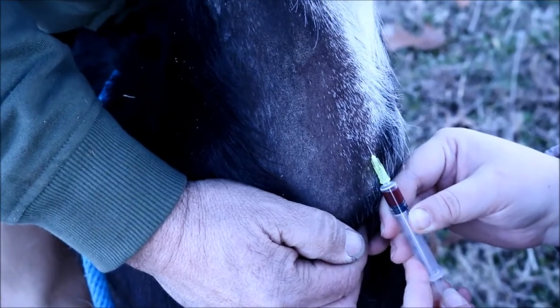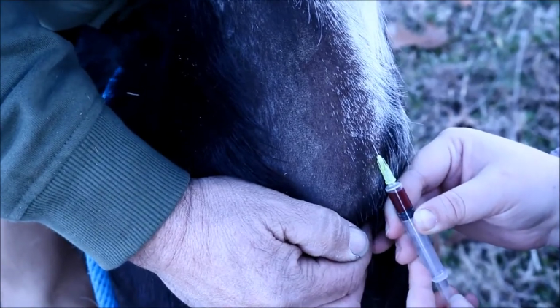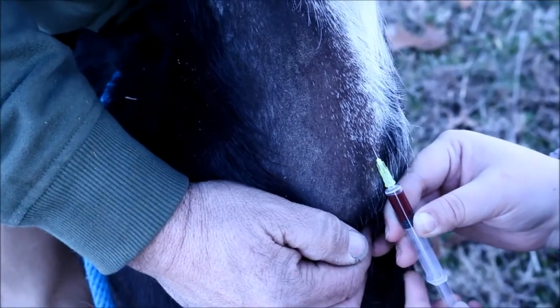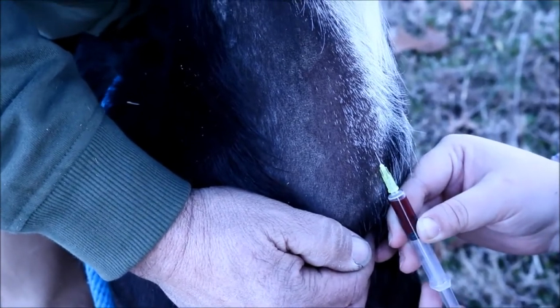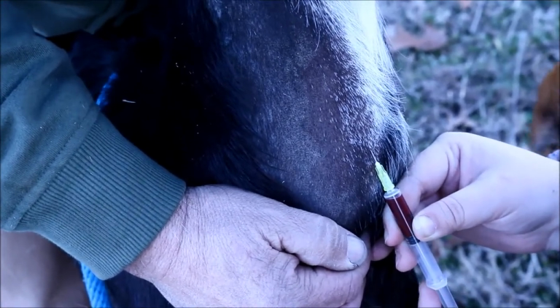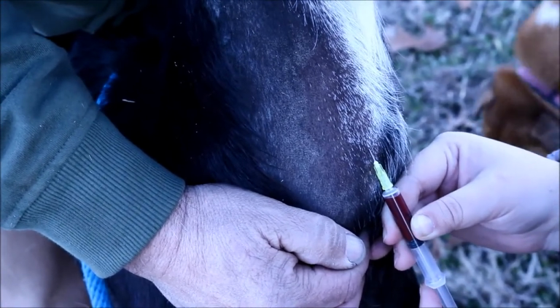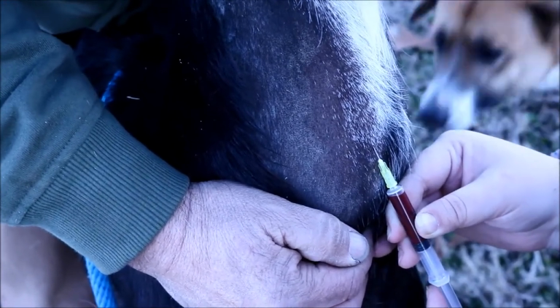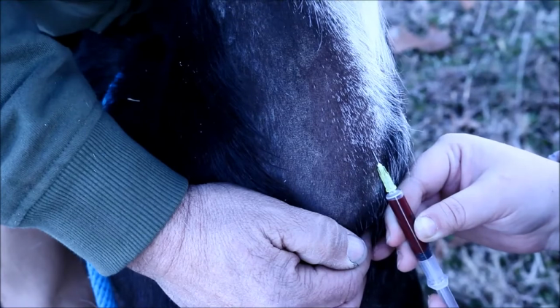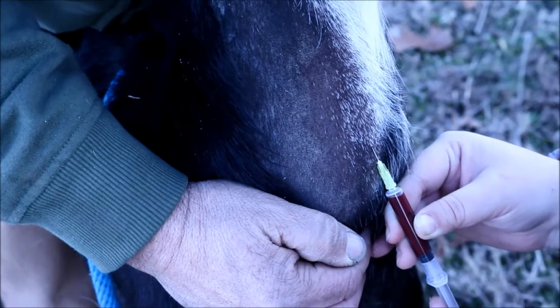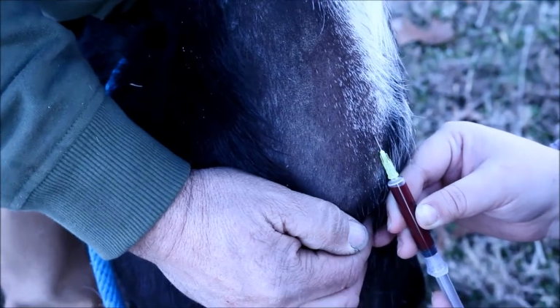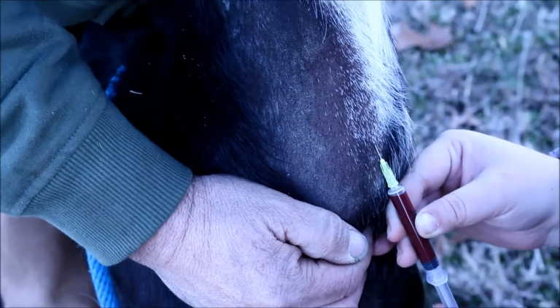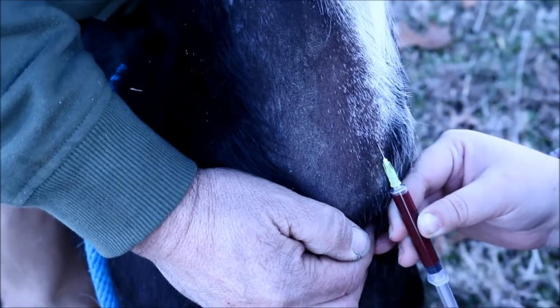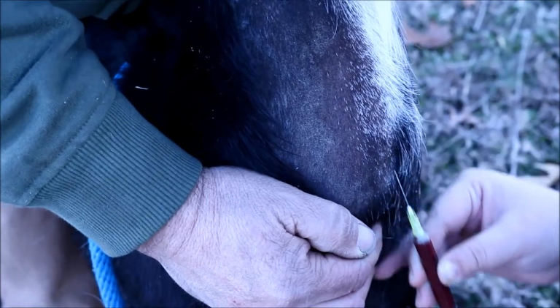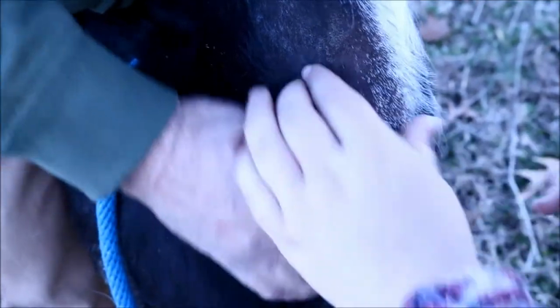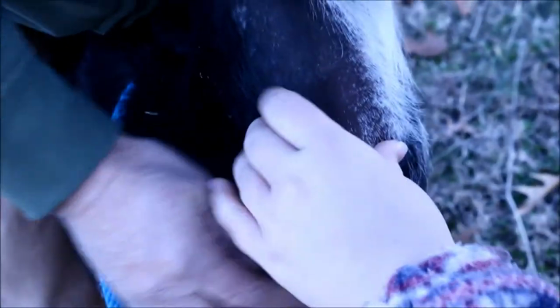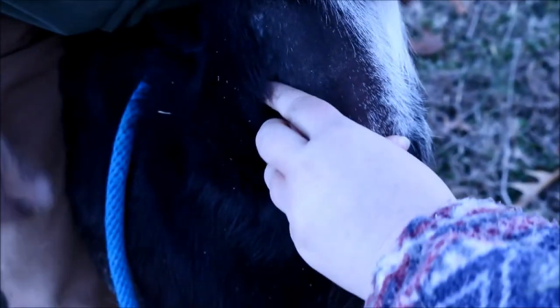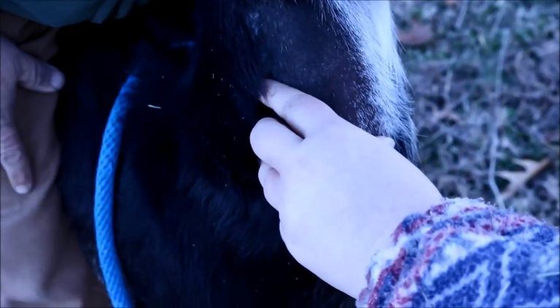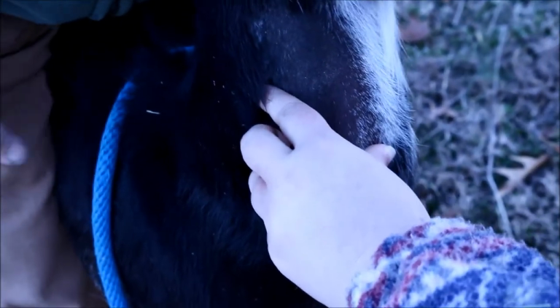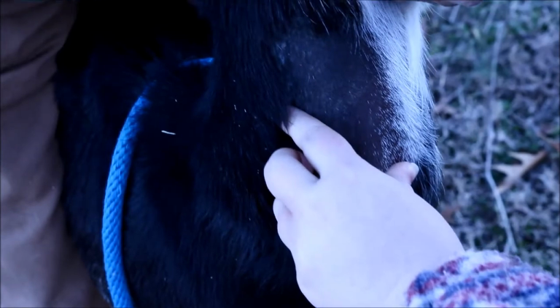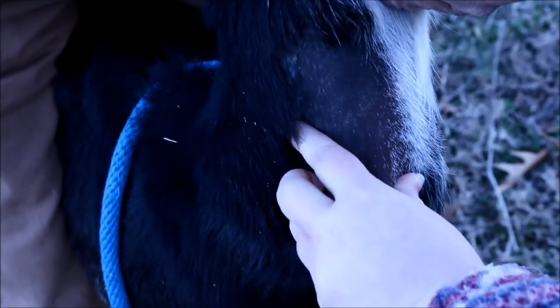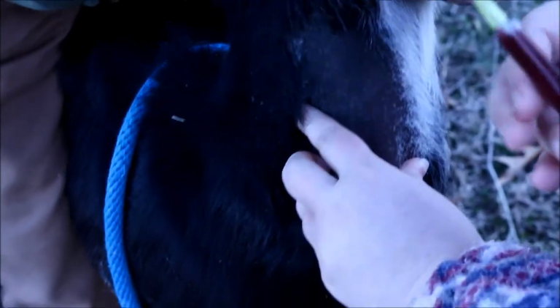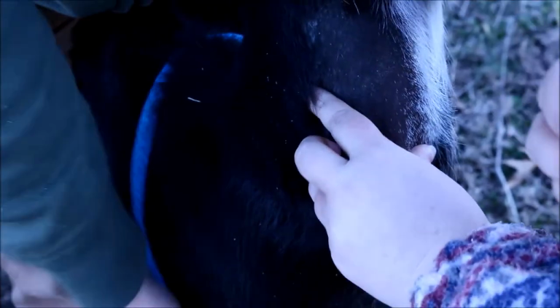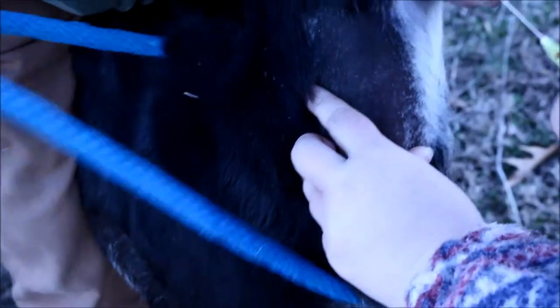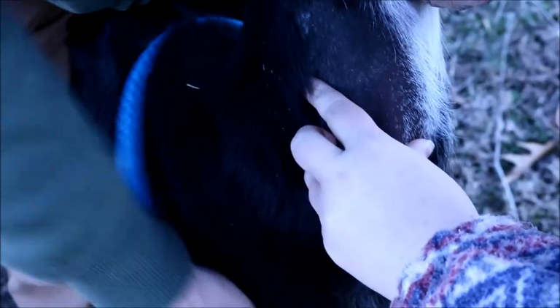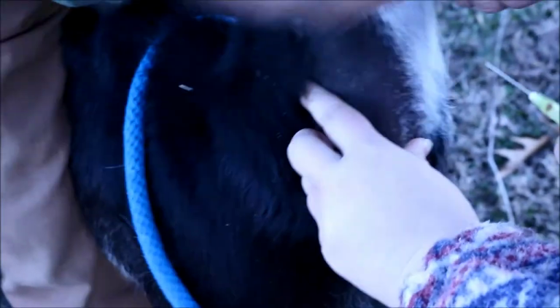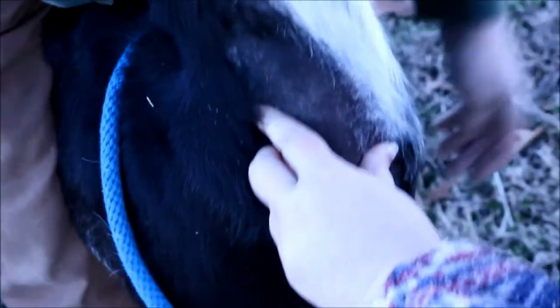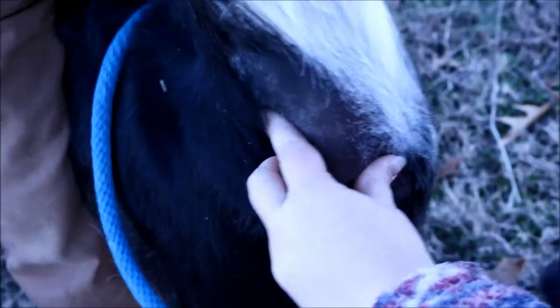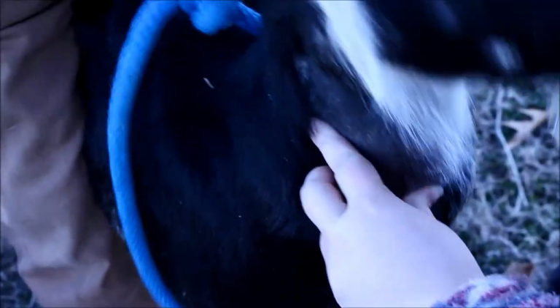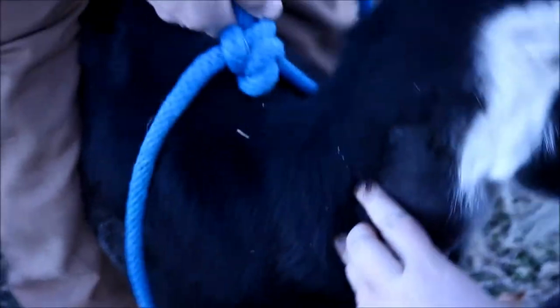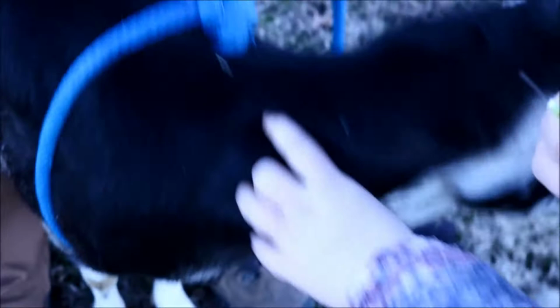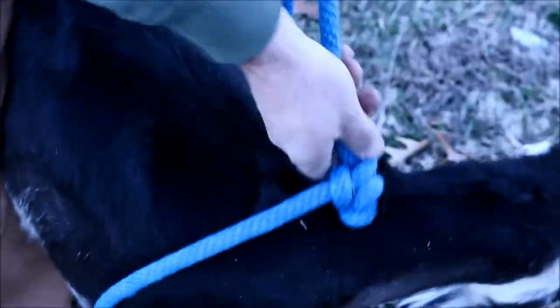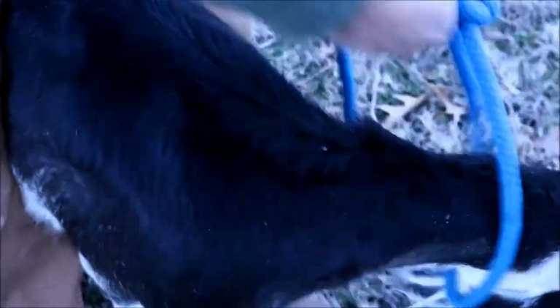You want to go in at an angle like I've done here. I'm not going straight in because you'll go straight through the vein. And then just put pressure to stop the bleeding. Recap the needle so you don't poke yourself. And that's all there is to it.